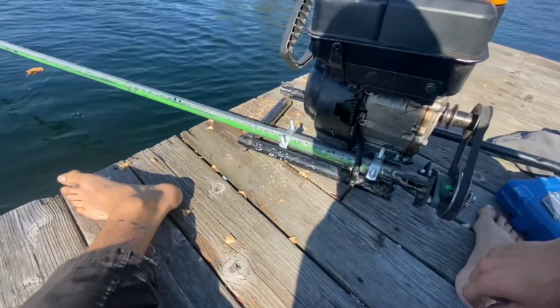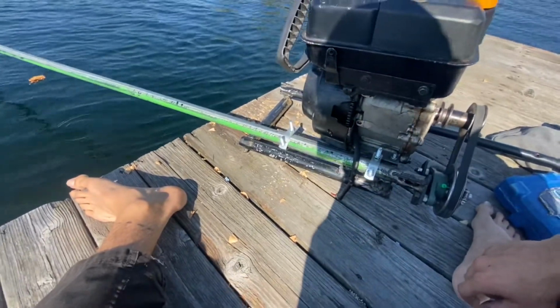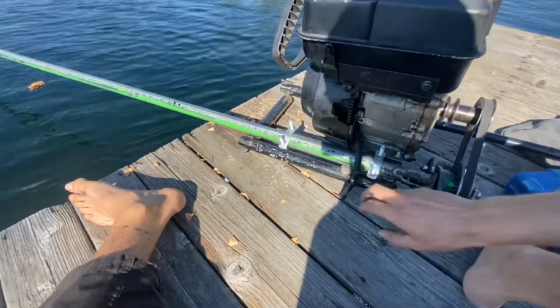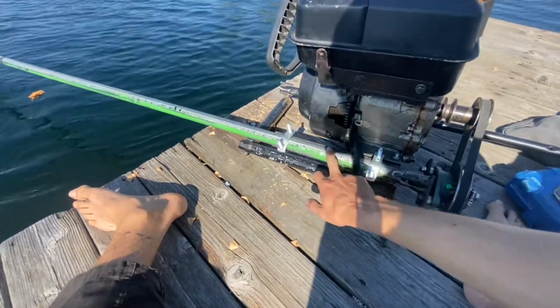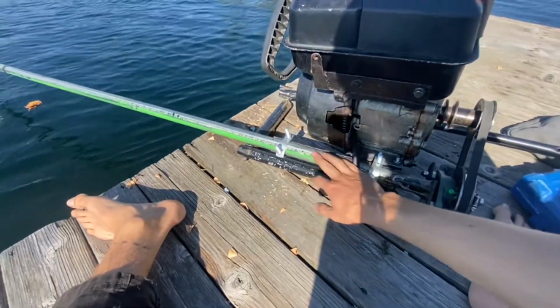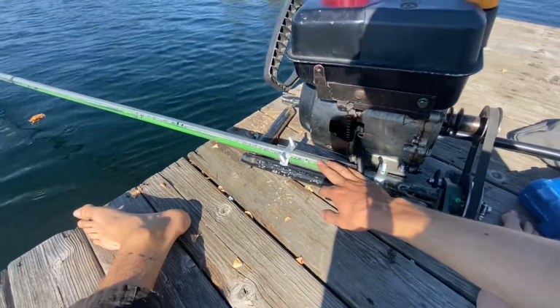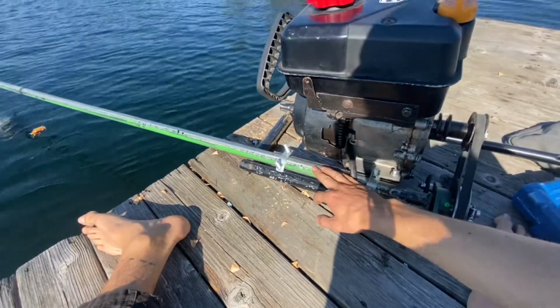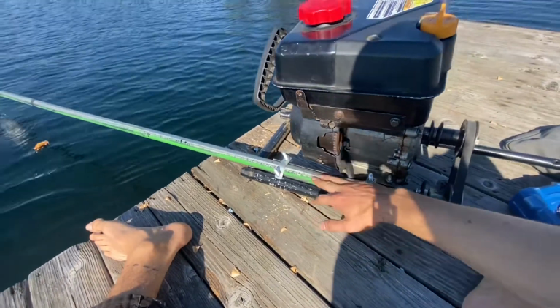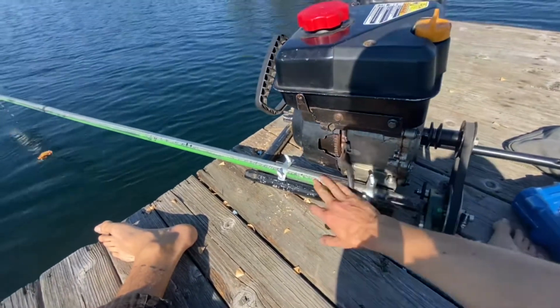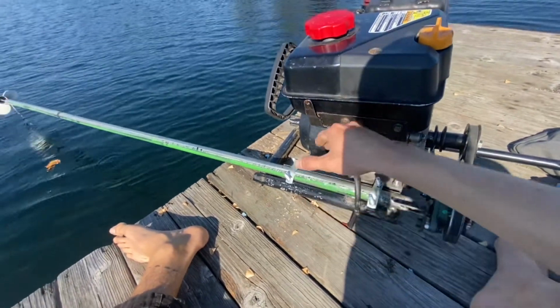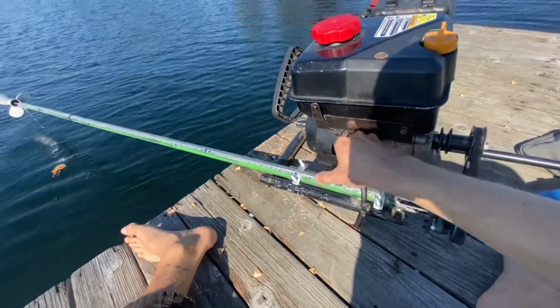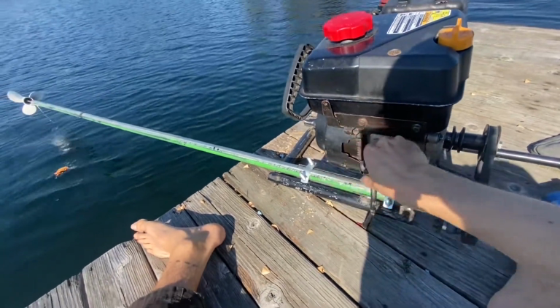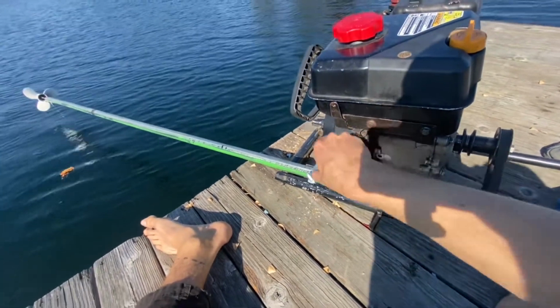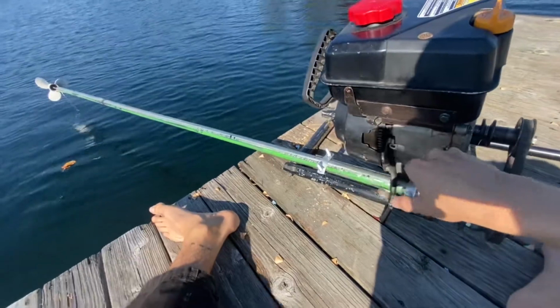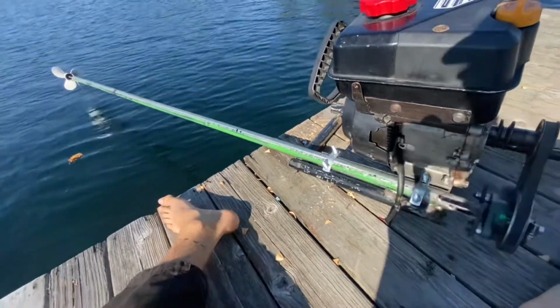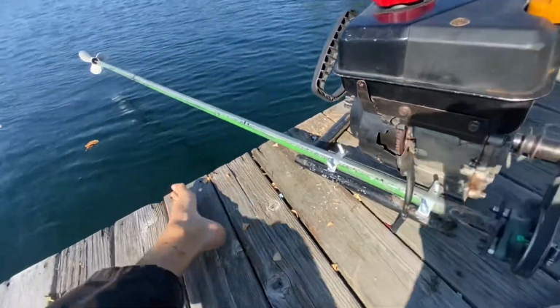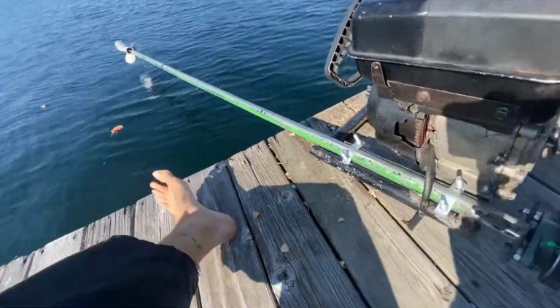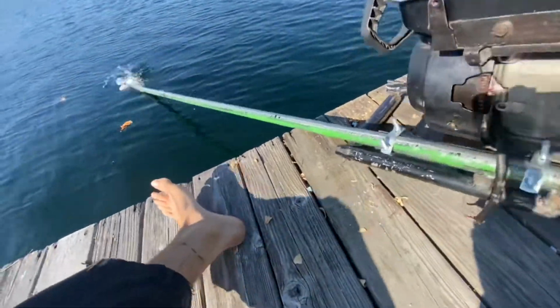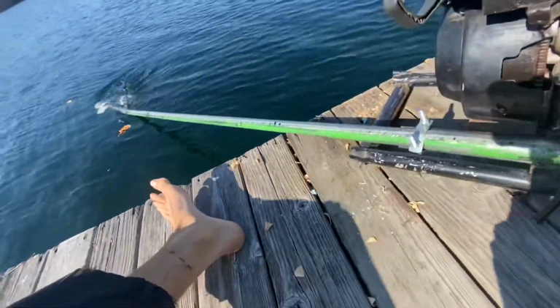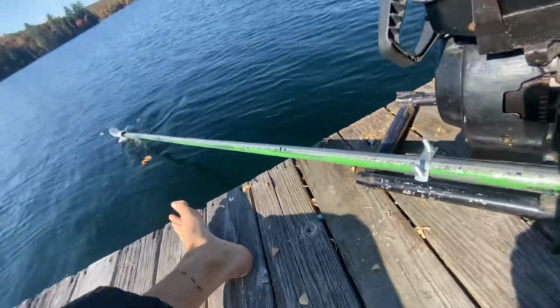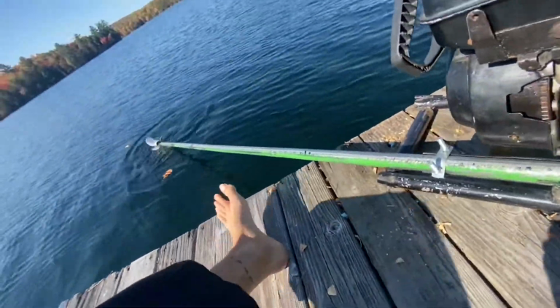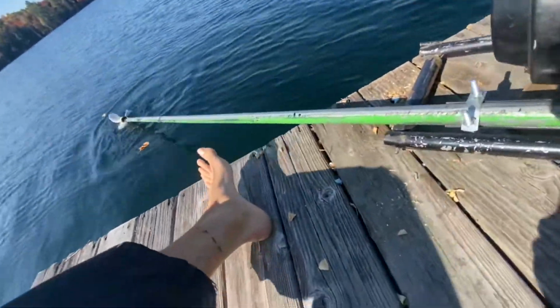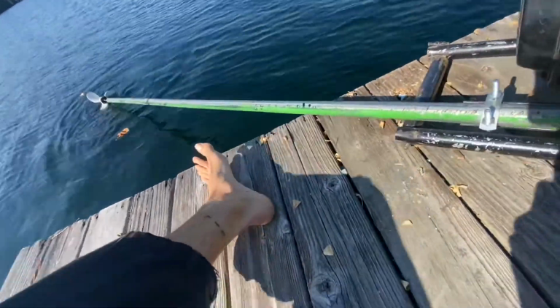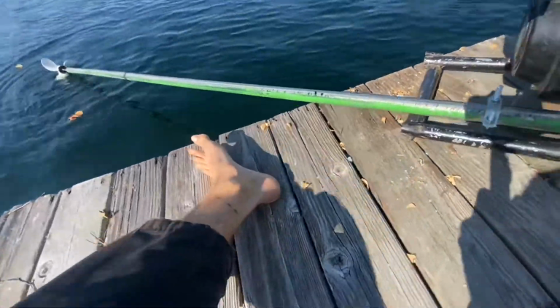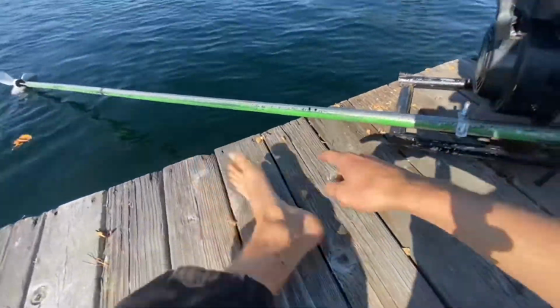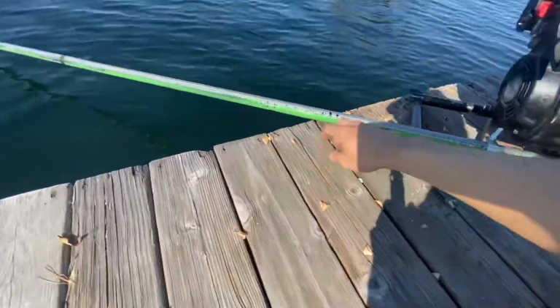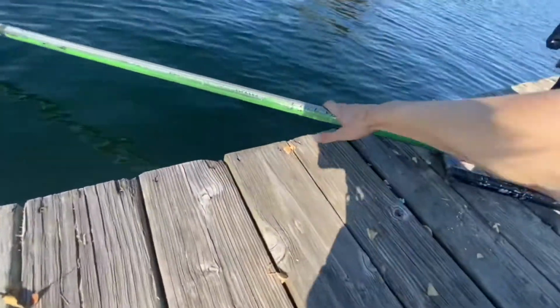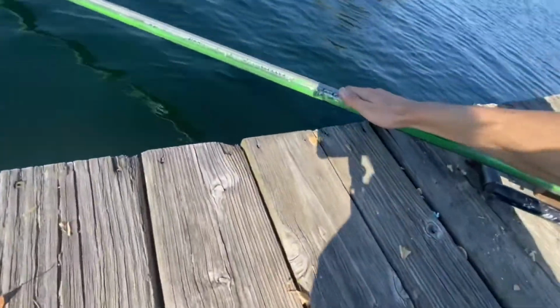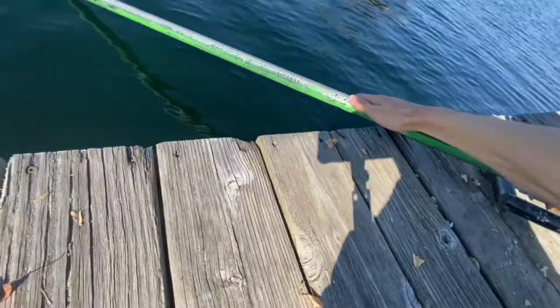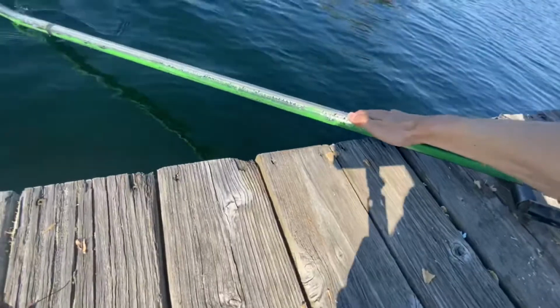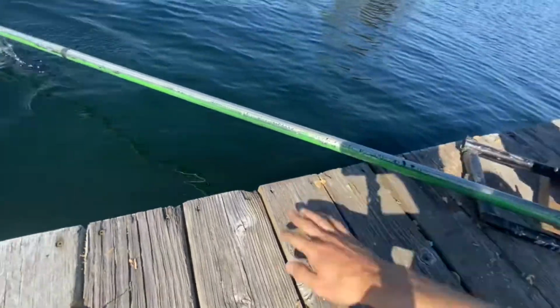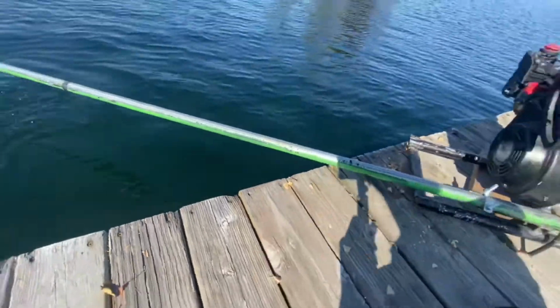And this drive shaft — if it was higher up here, because when I turn it, it touches on this. So that's annoying.